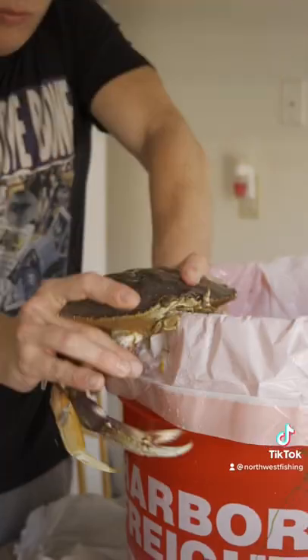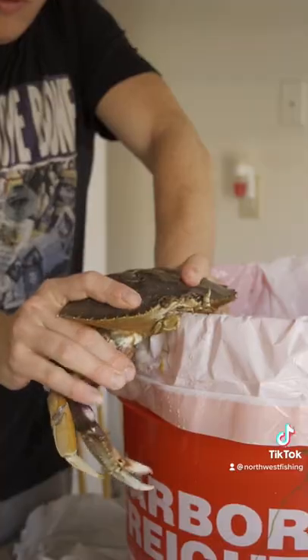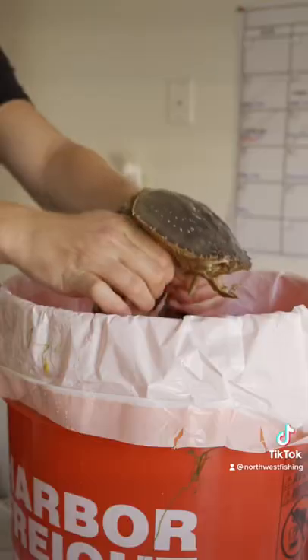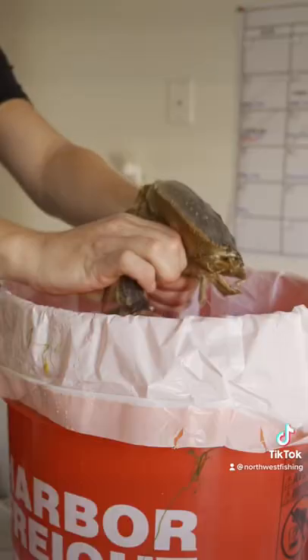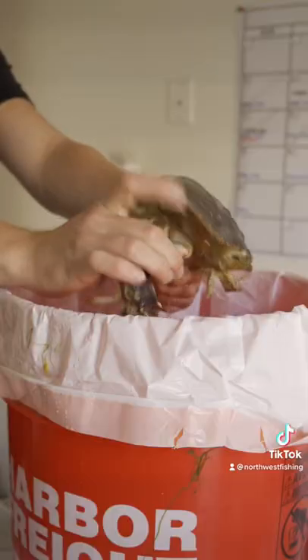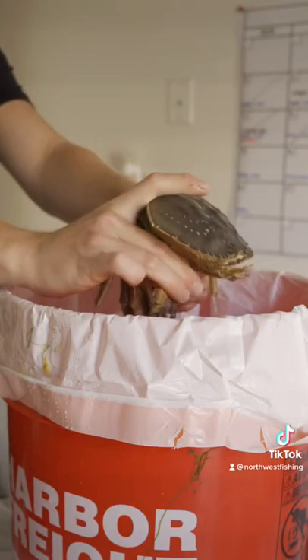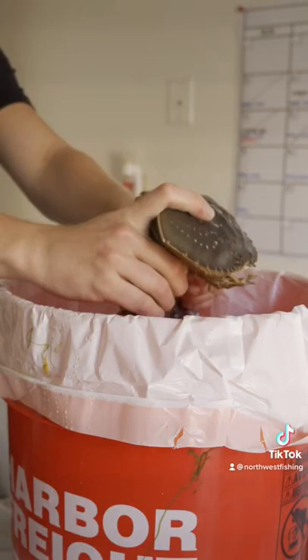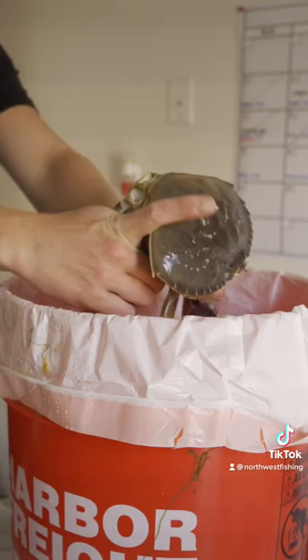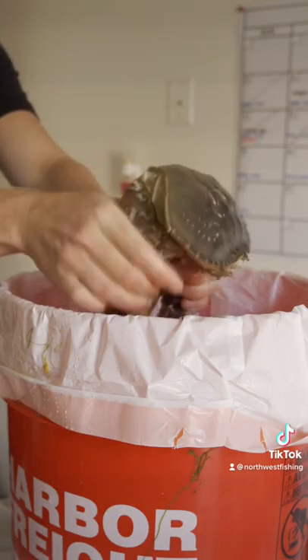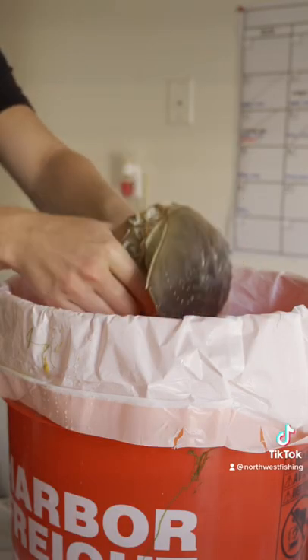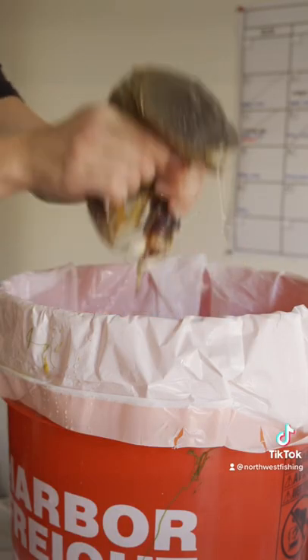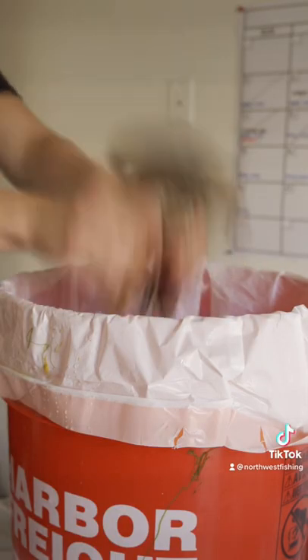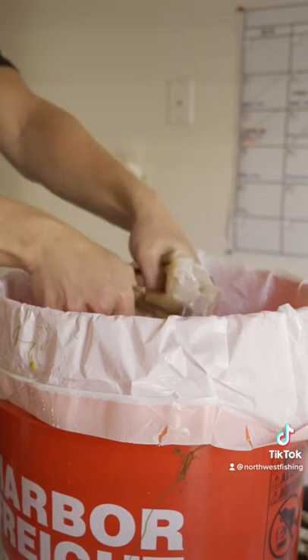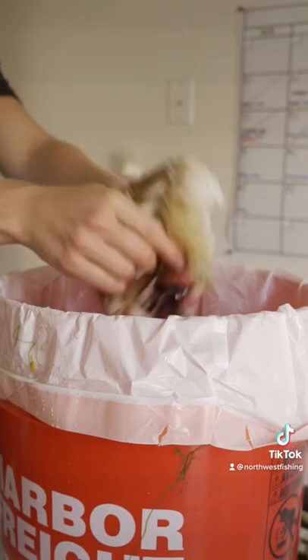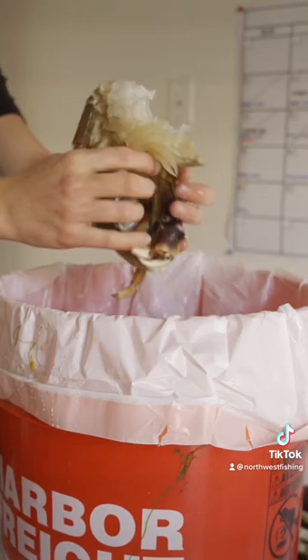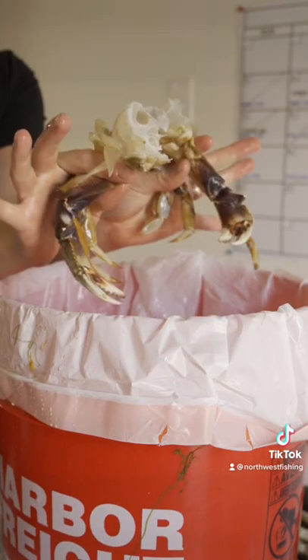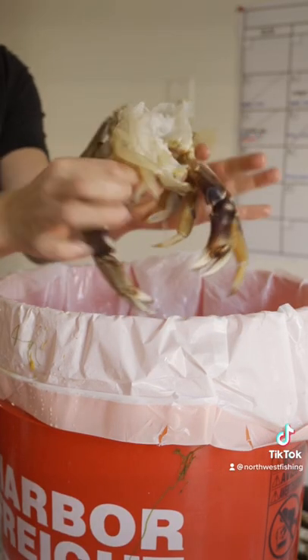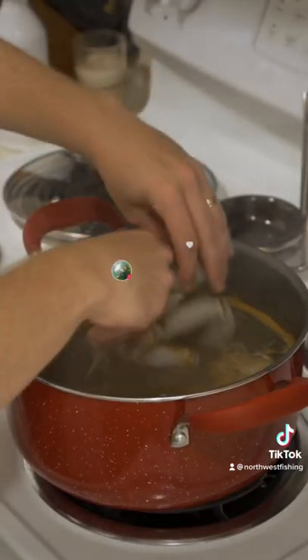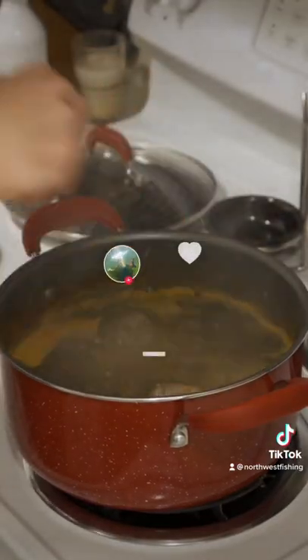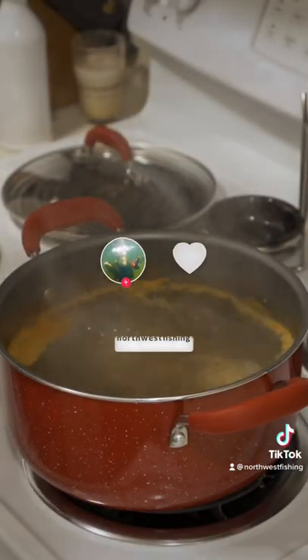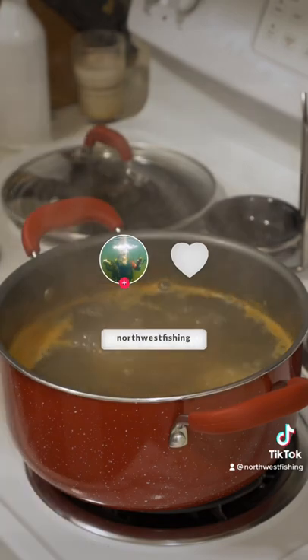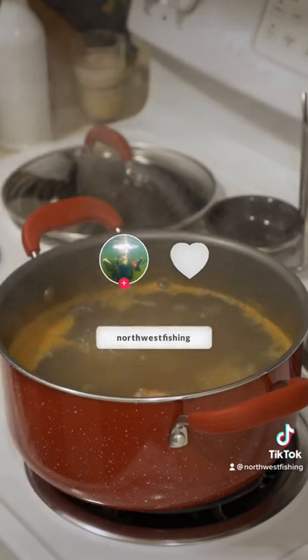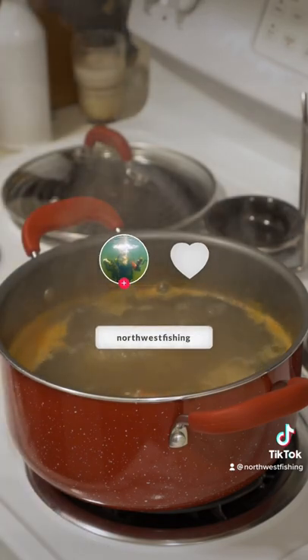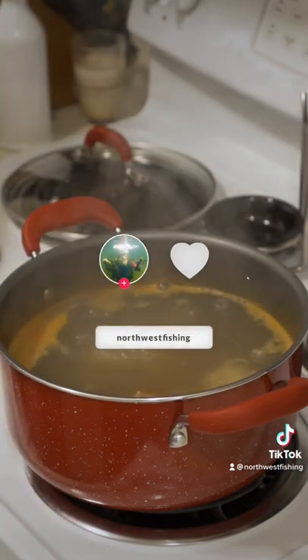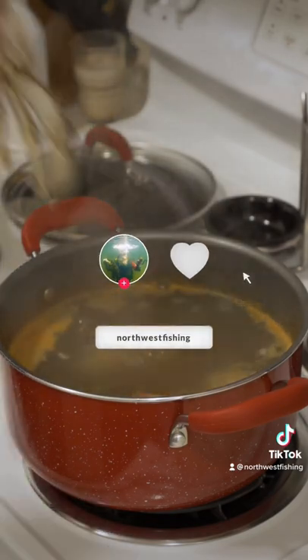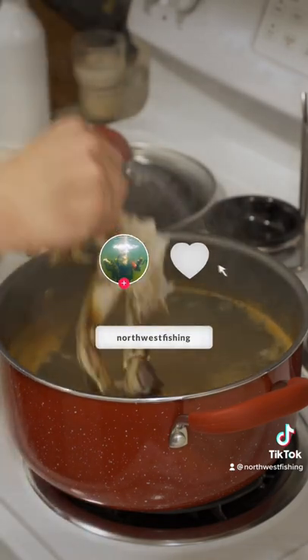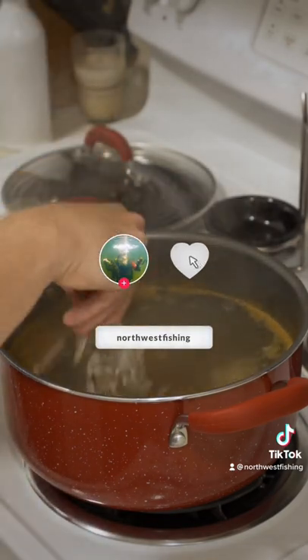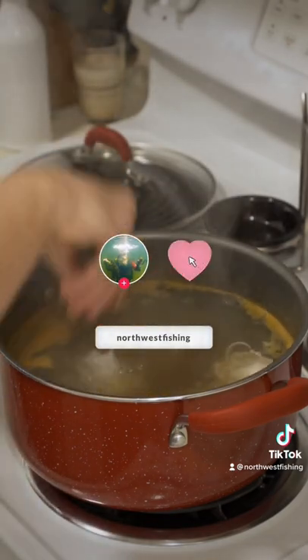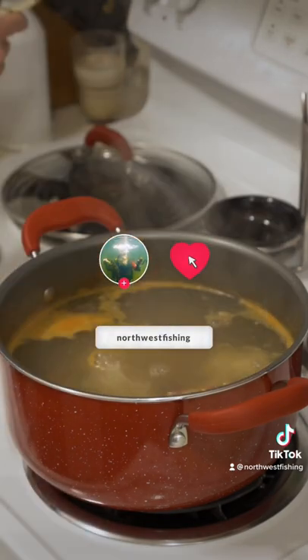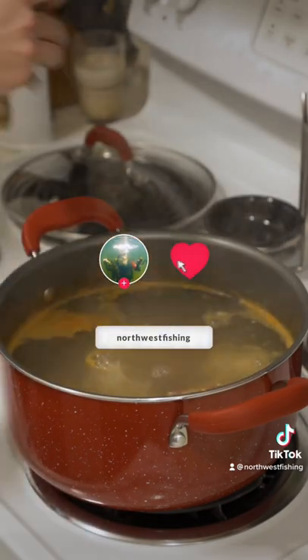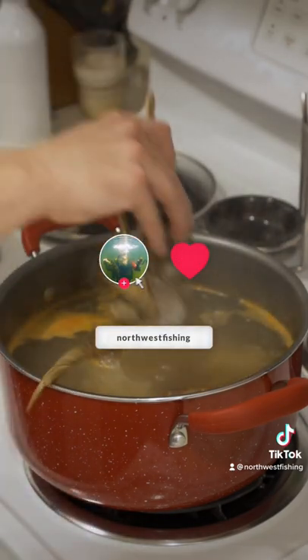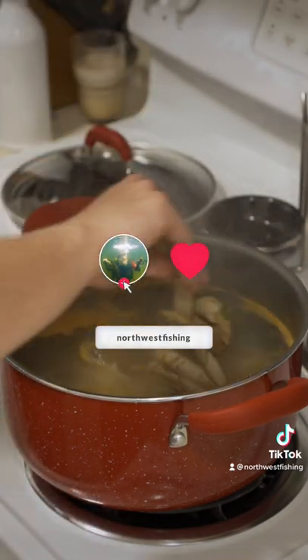This method is quick and easy, saves you from a huge mess, and gets you cooking in no time. Be sure to like and follow for more outdoor content.